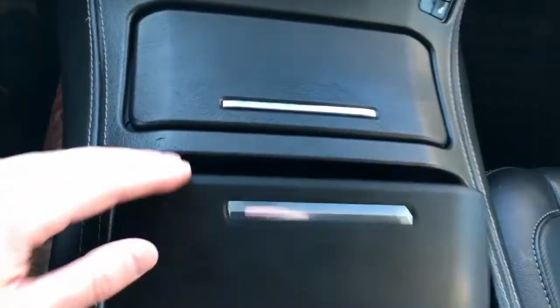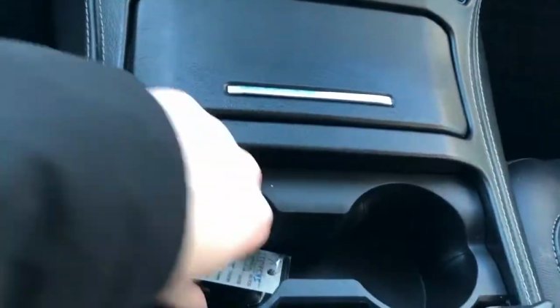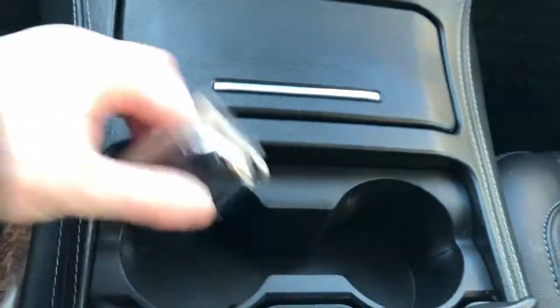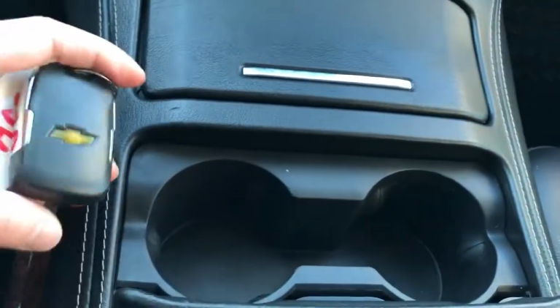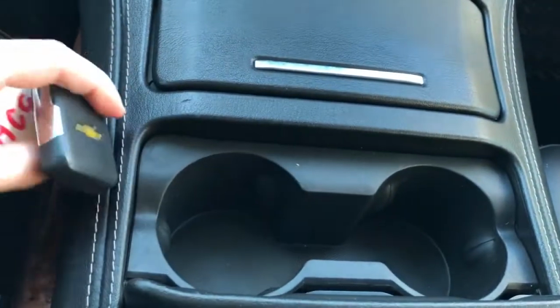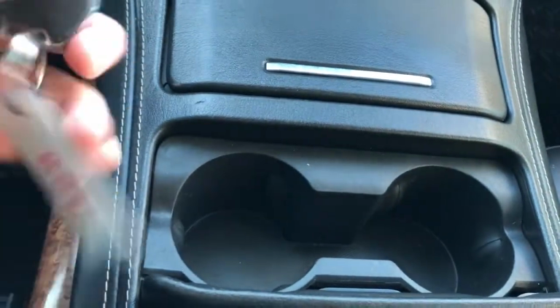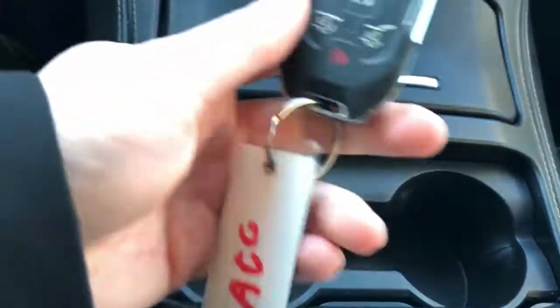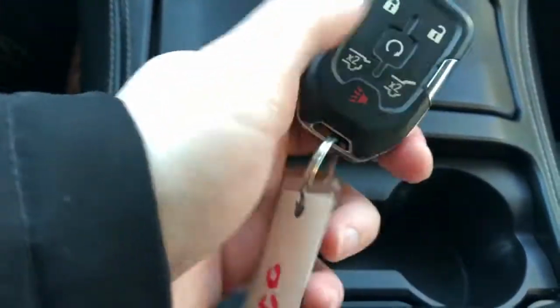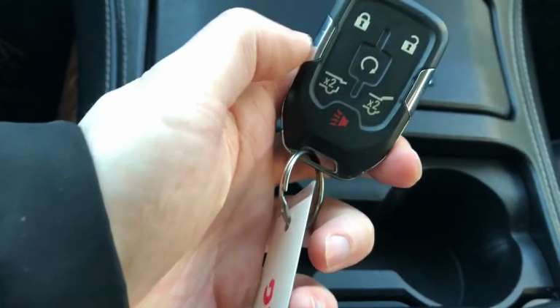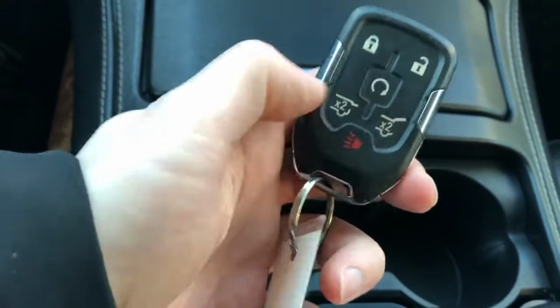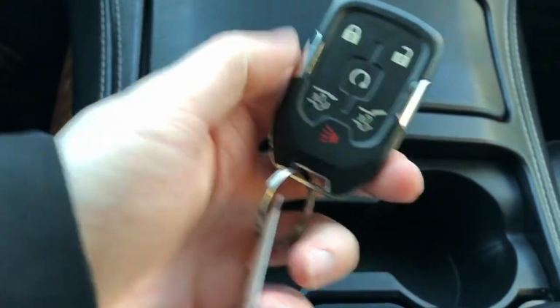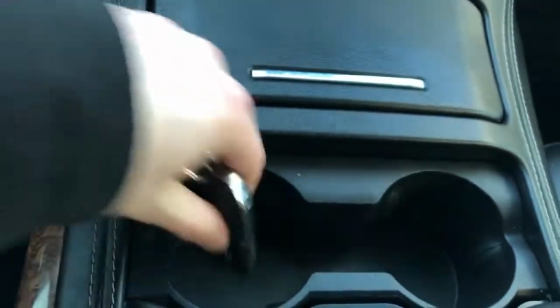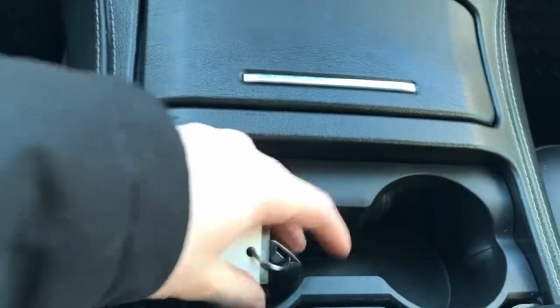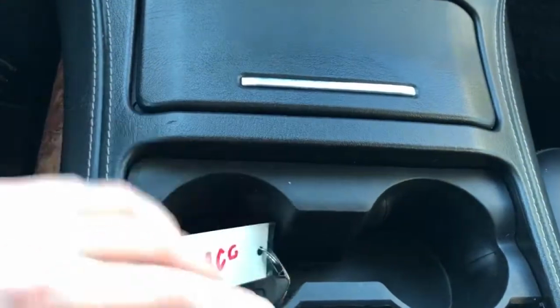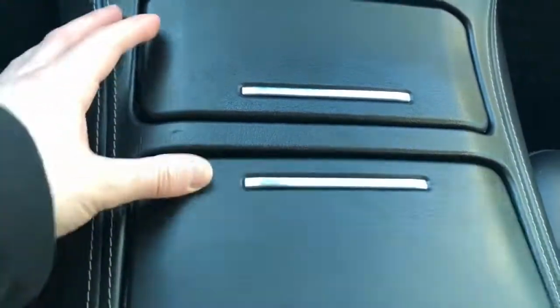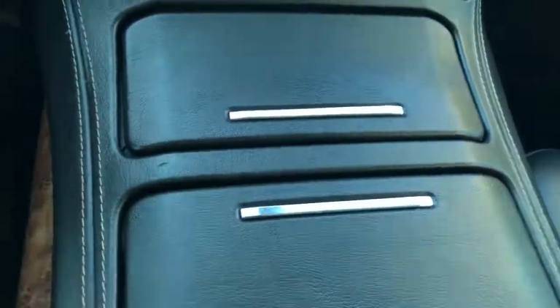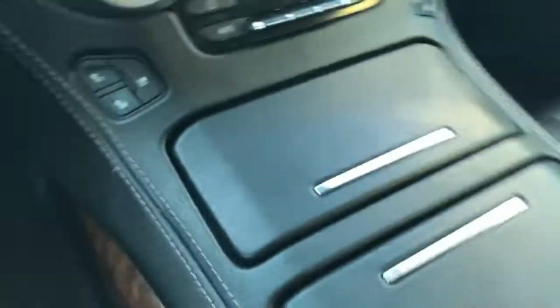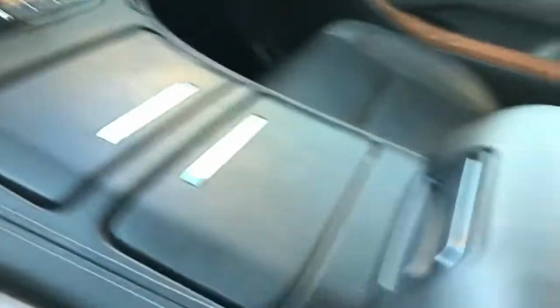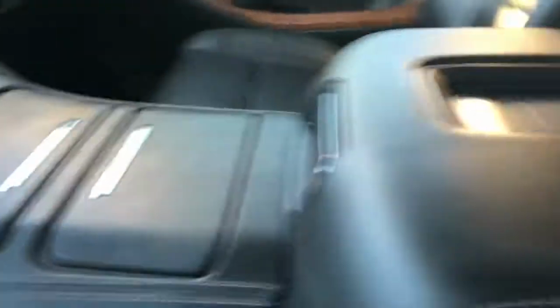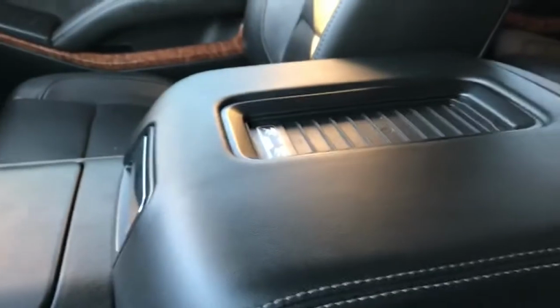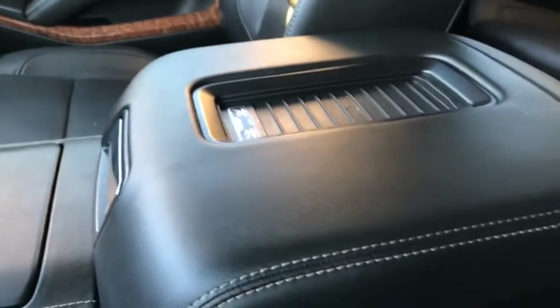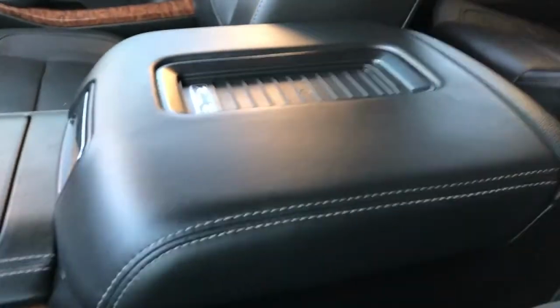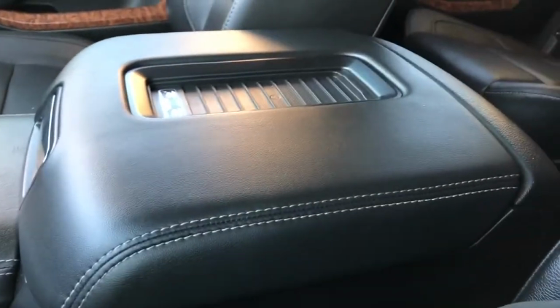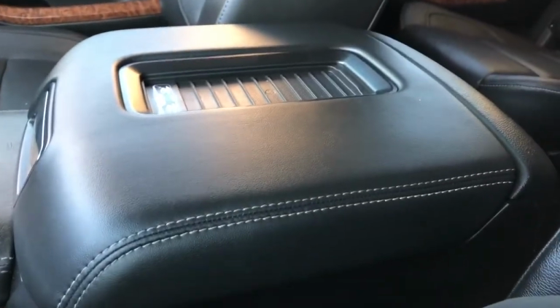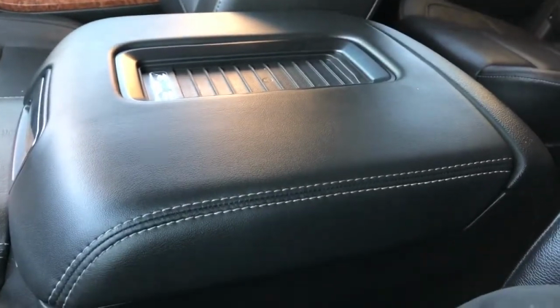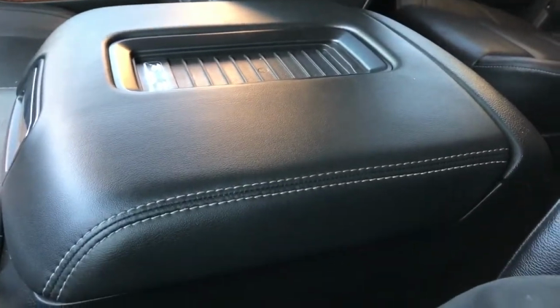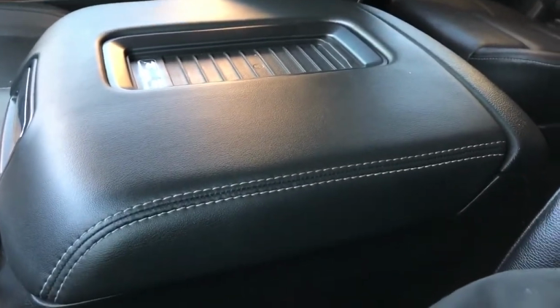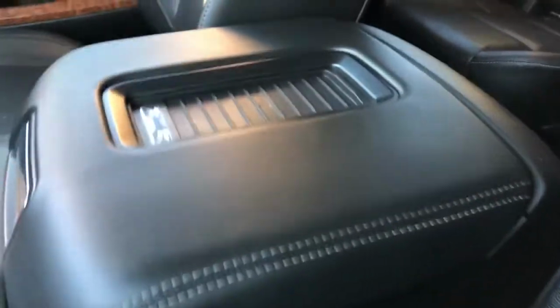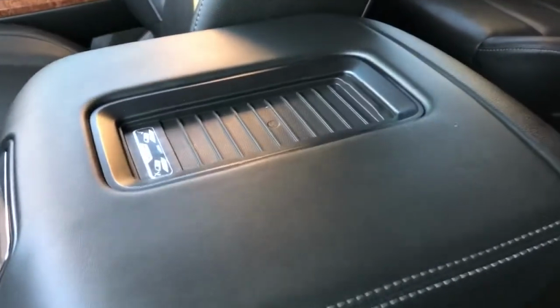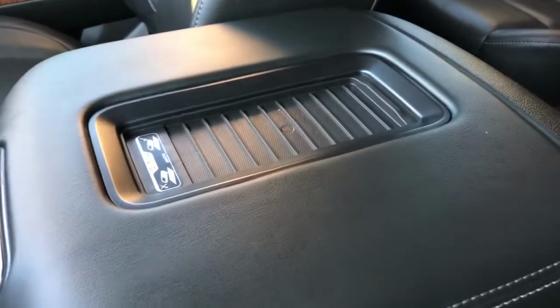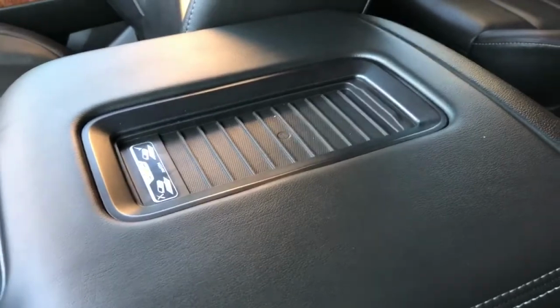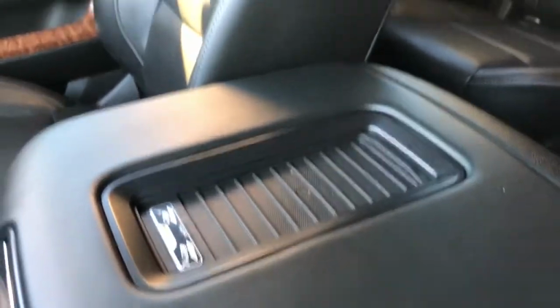You can see the key is actually in here. It's got remote start and then the glass and the trunk, the lift gate release. Our patent leather center console lid with our wireless charging pad.